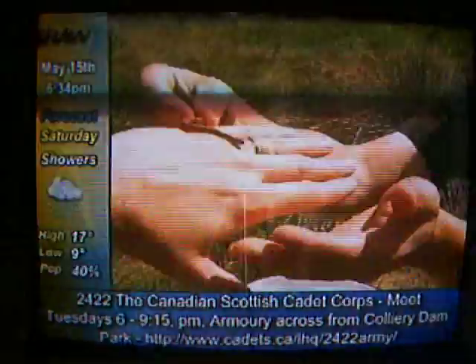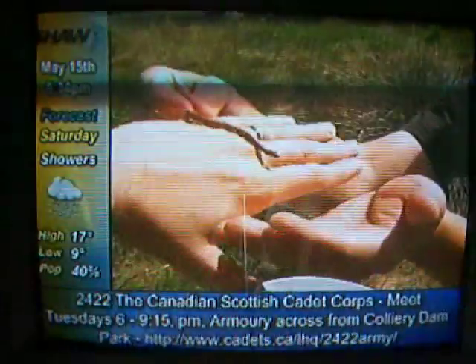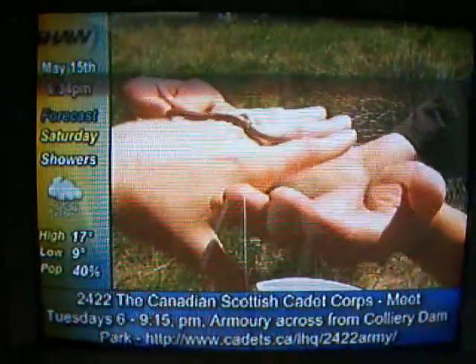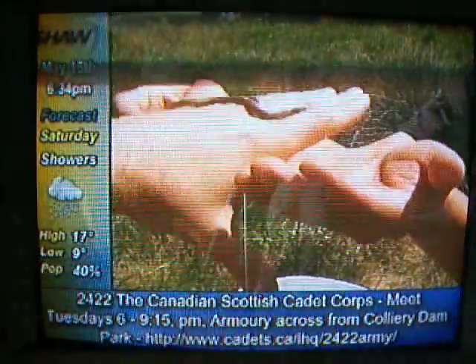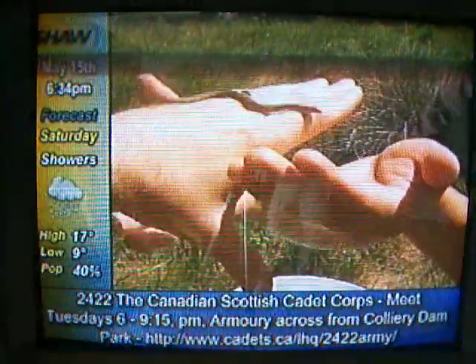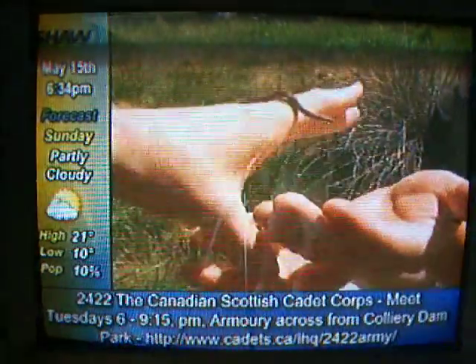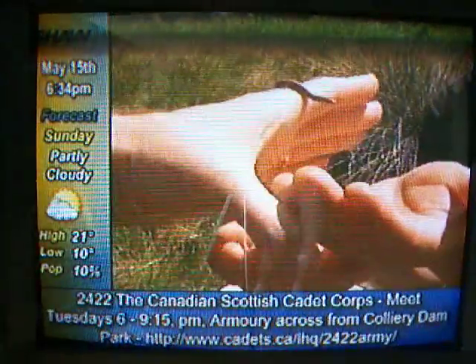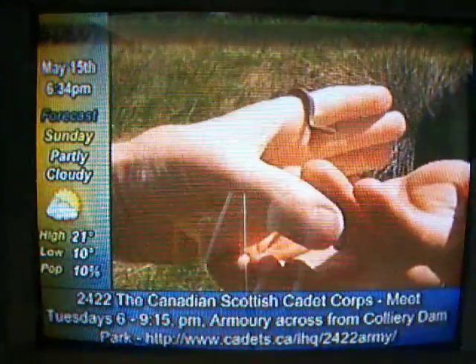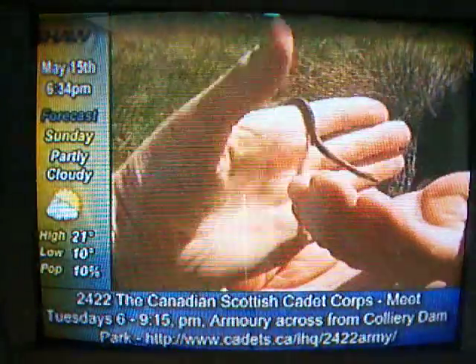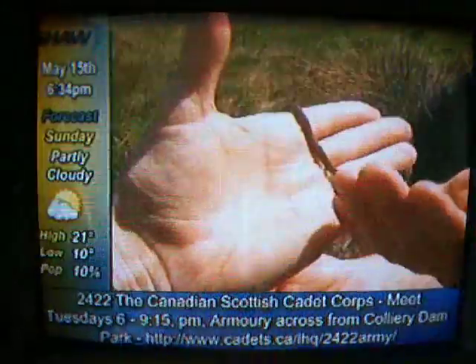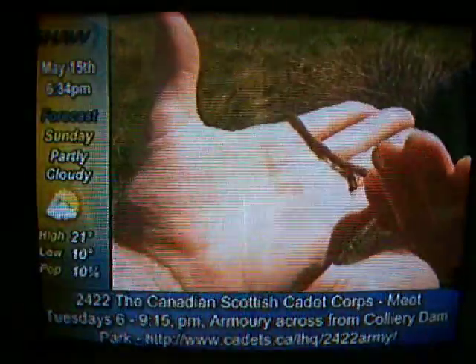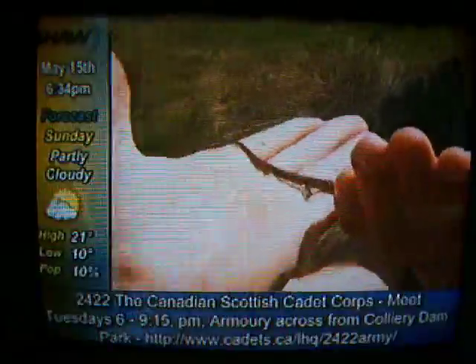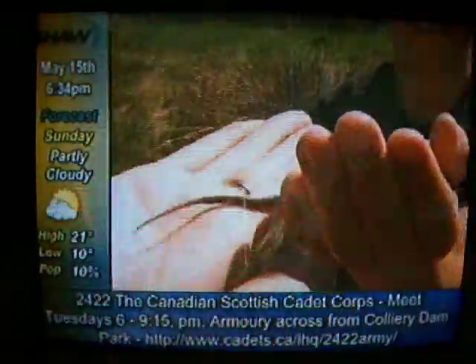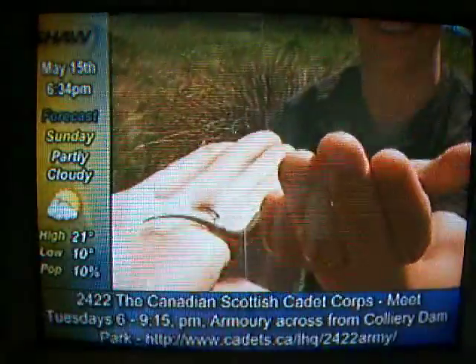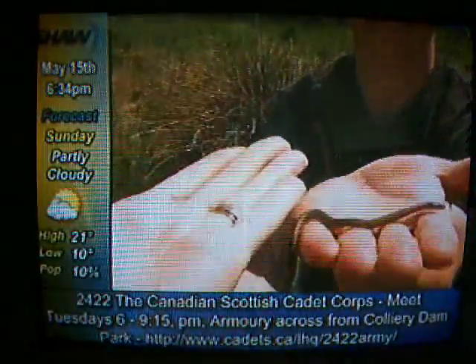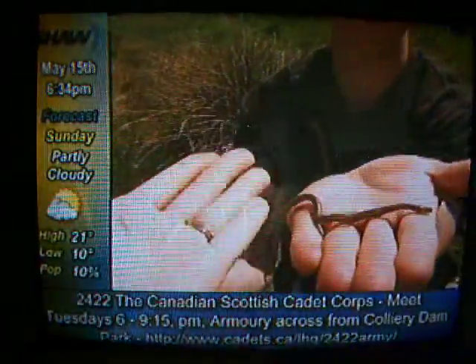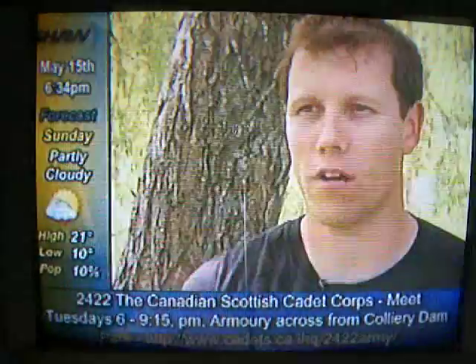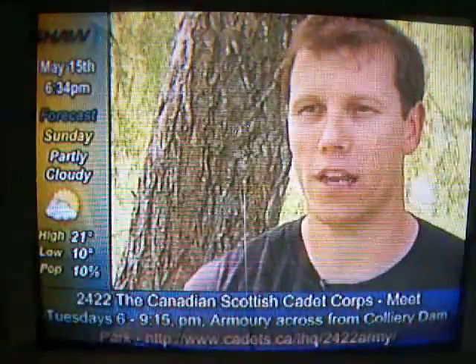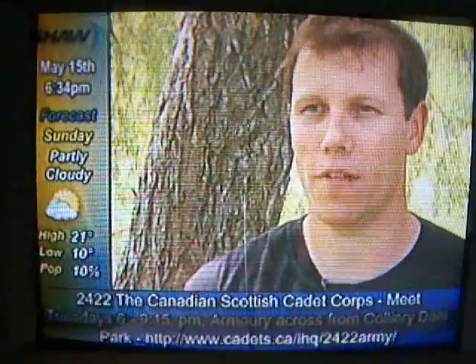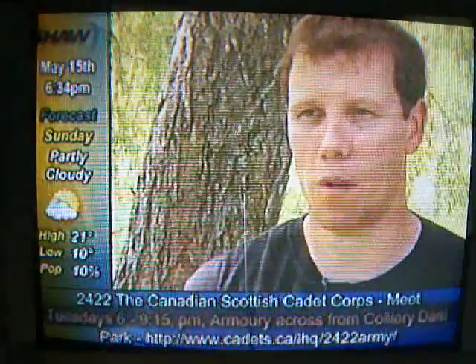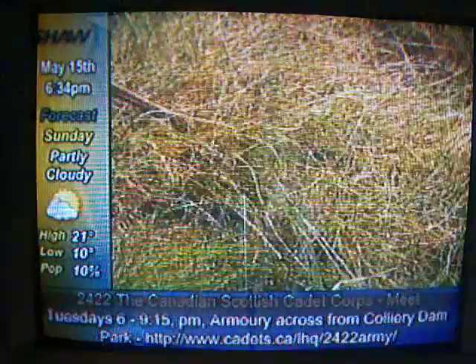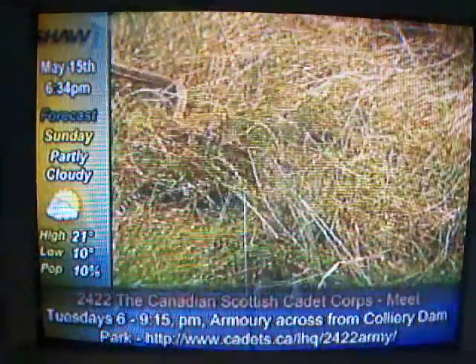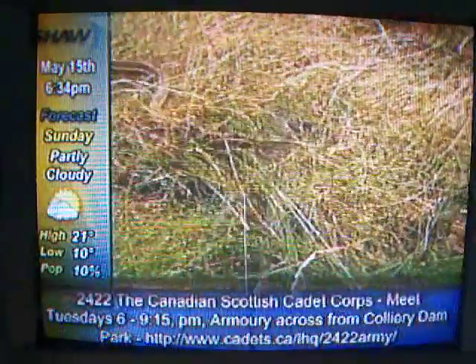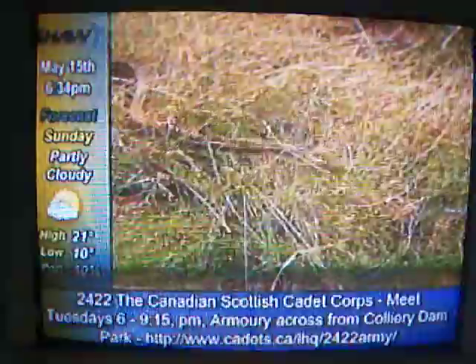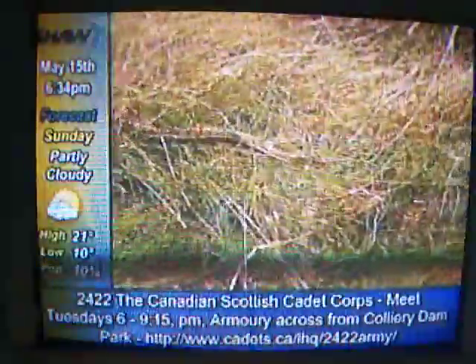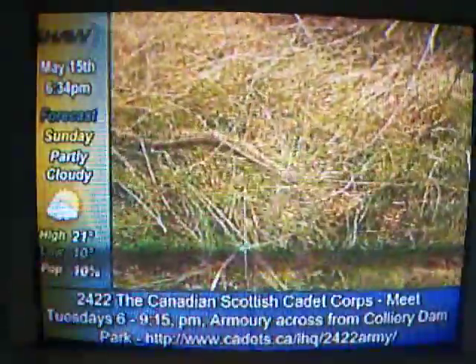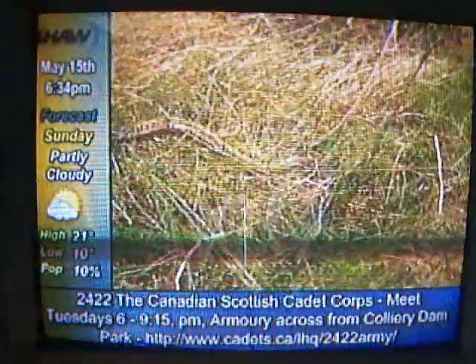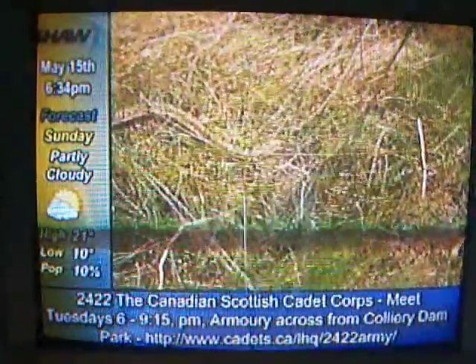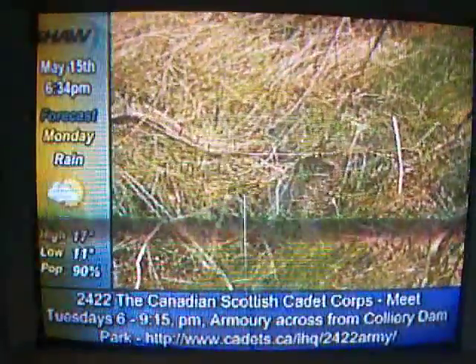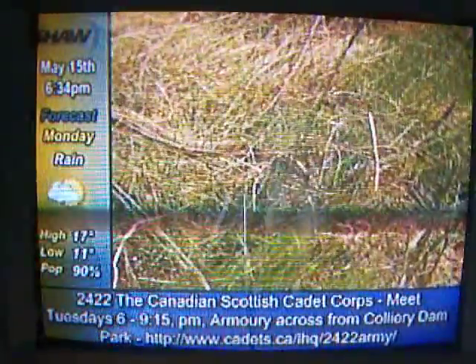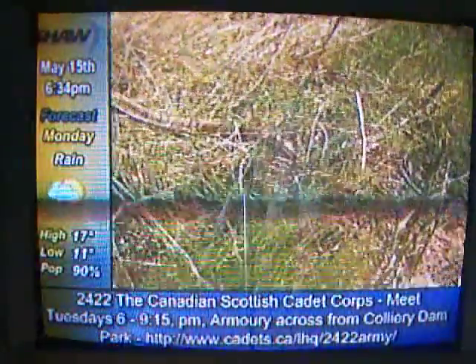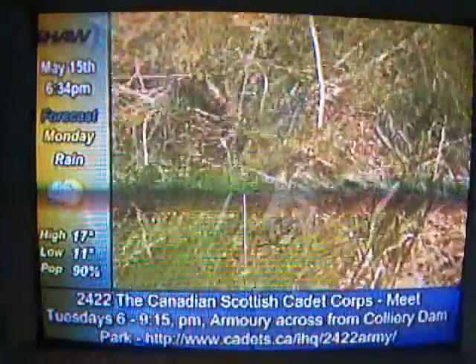Gordon says that garter snakes are unique in that they give birth to live young, and there are three types of garter snake in the Central Island area. The most common is the northwestern garter snake, and then there's the common garter snake, and the western terrestrial garter snake. The snakes in this field are the northwesterns.